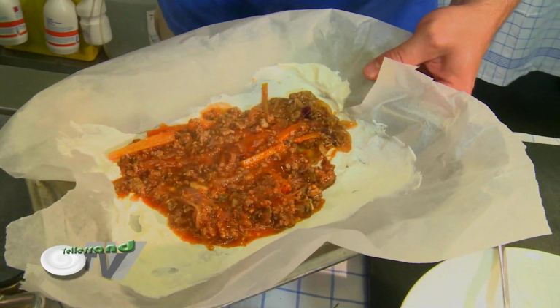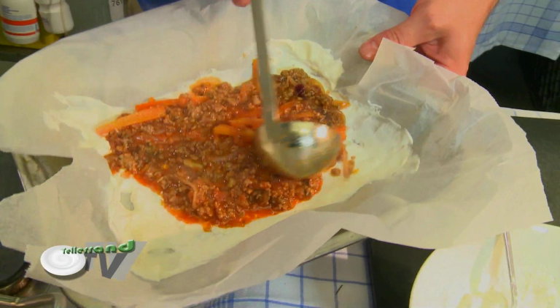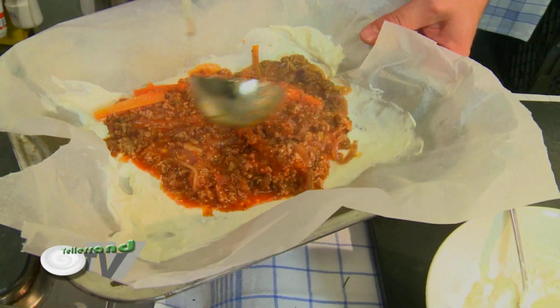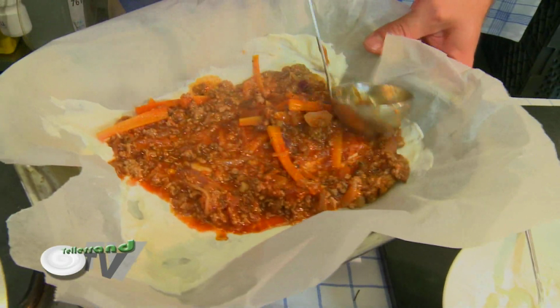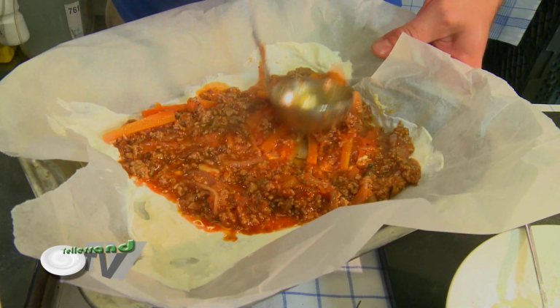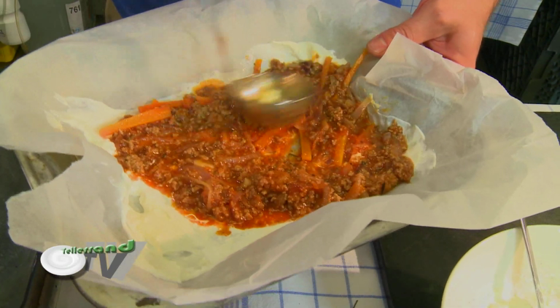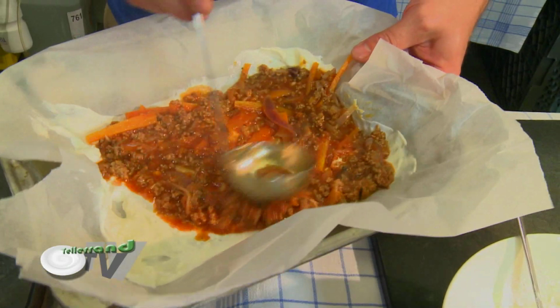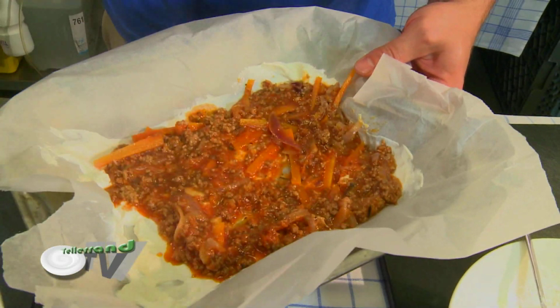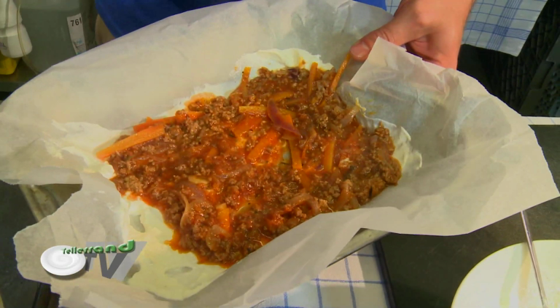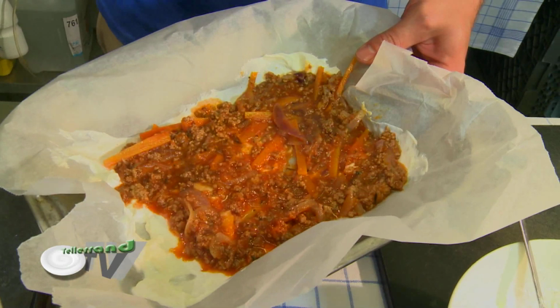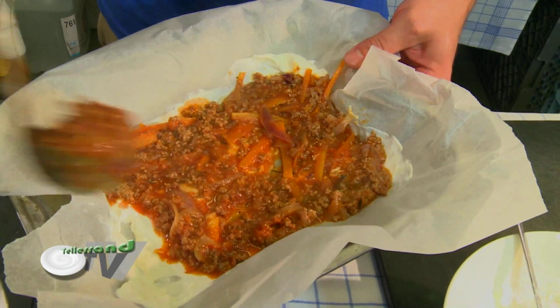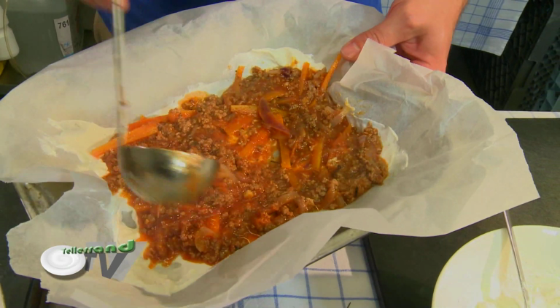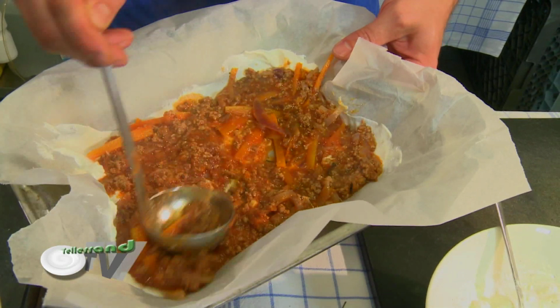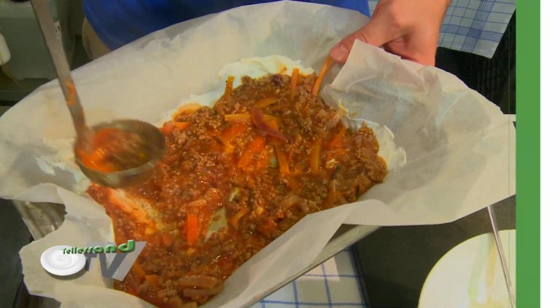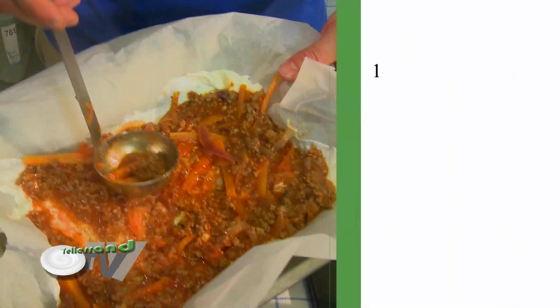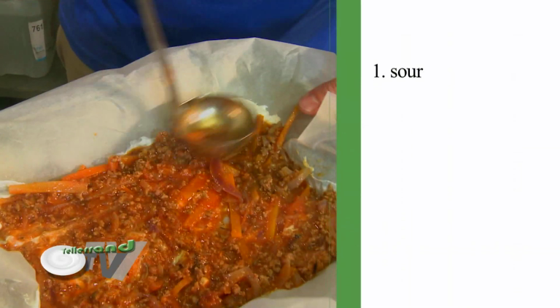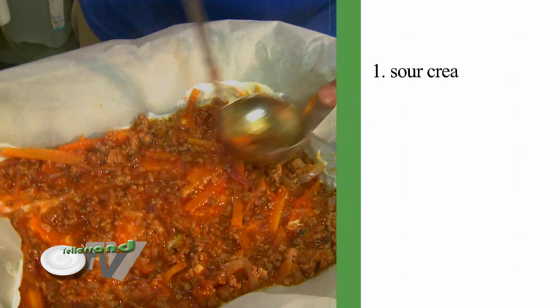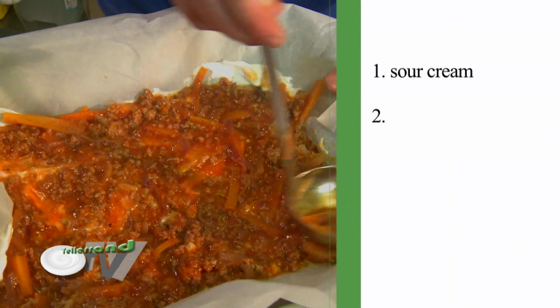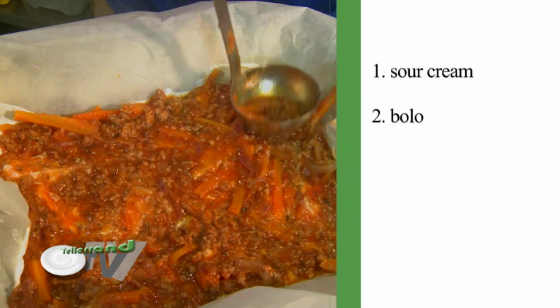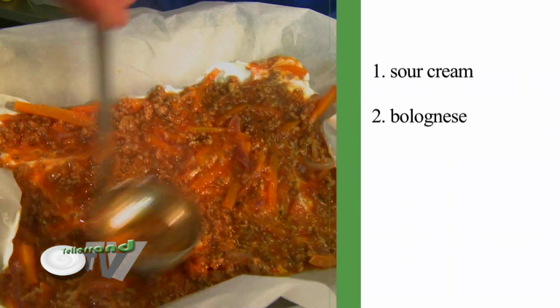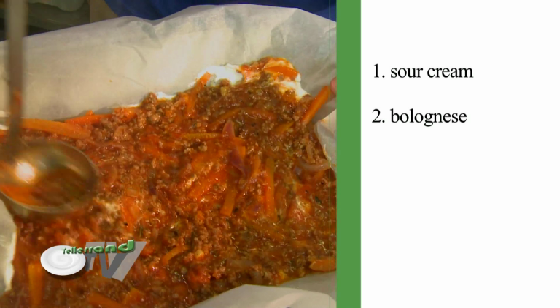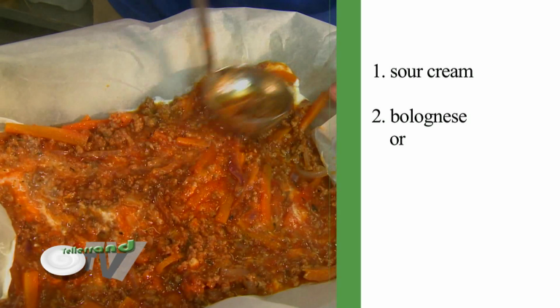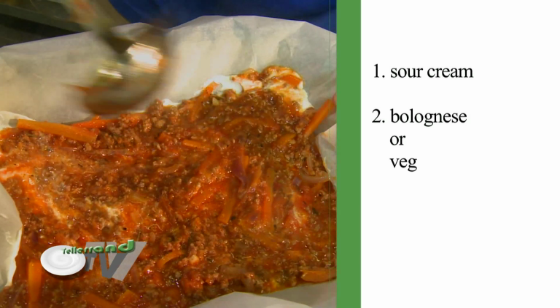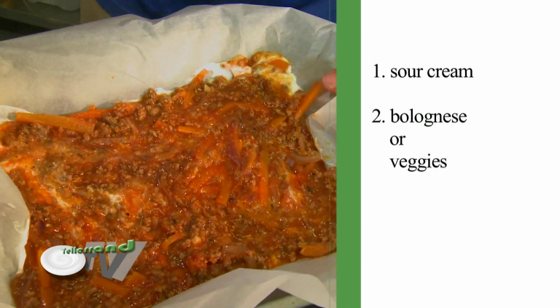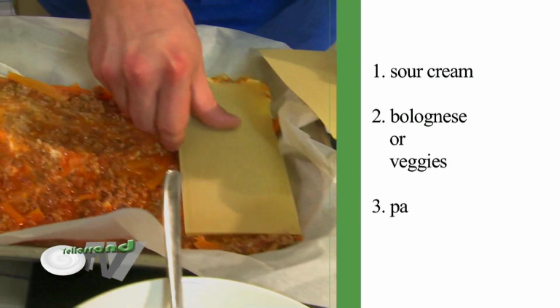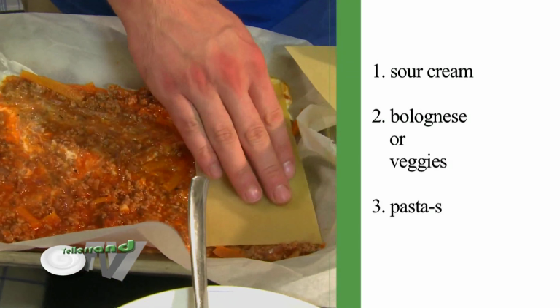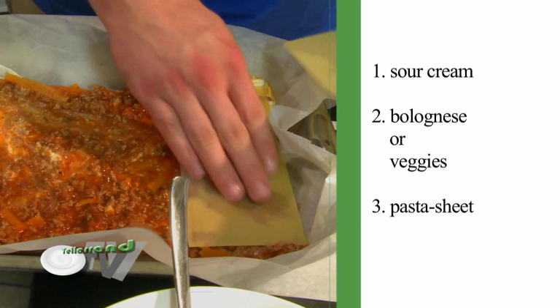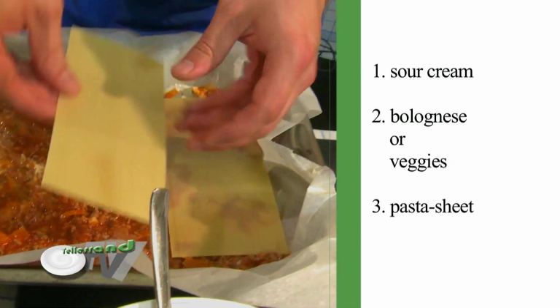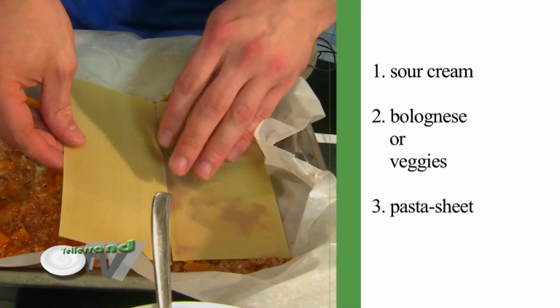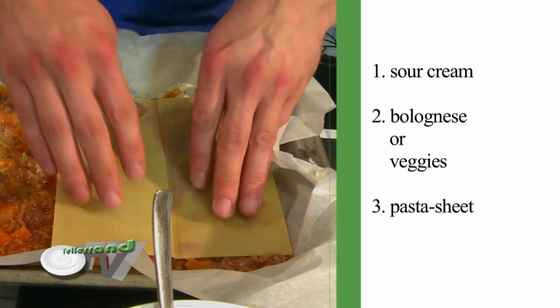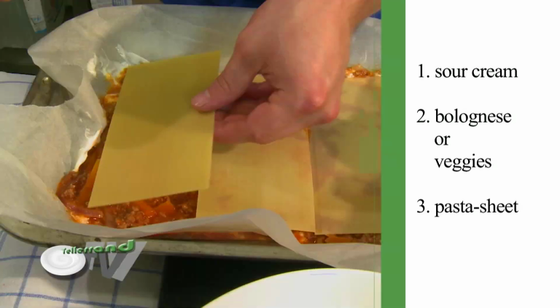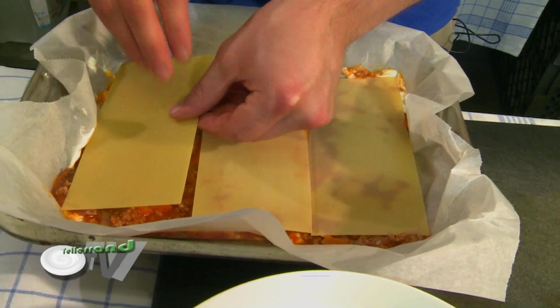Take care that the layers don't get too thick. Just follow these simple steps: 1. Sour cream. 2. Bolognese or veggies. 3. Pasta sheet. And restart!